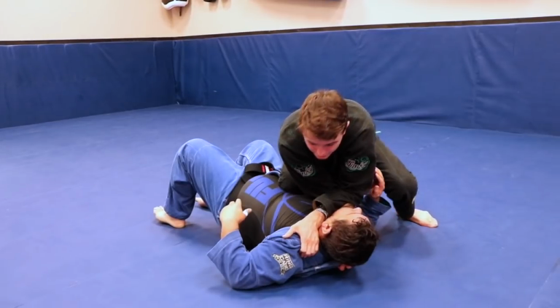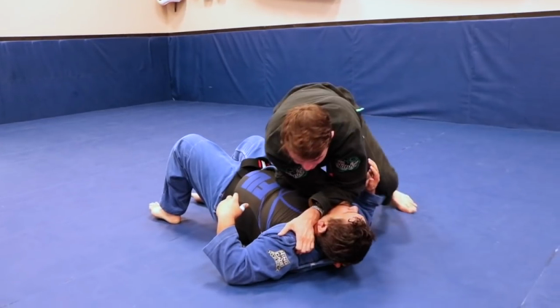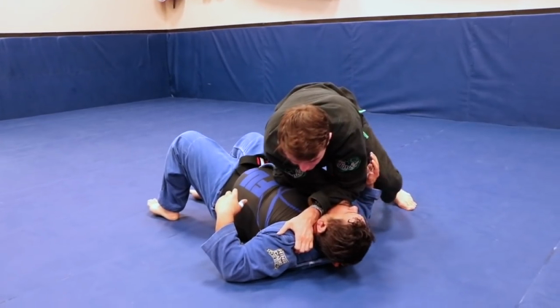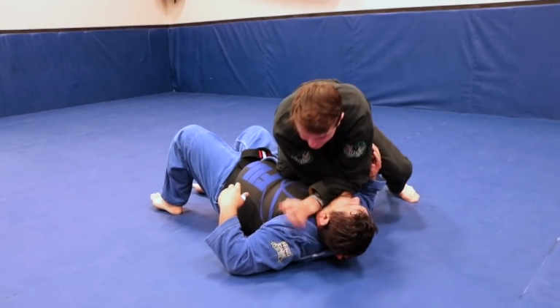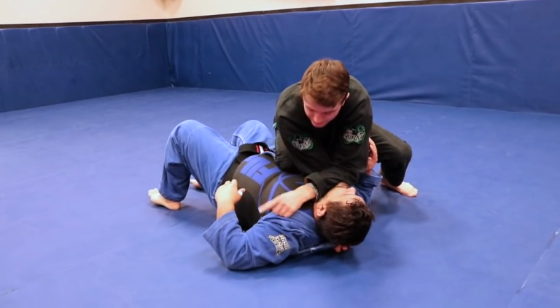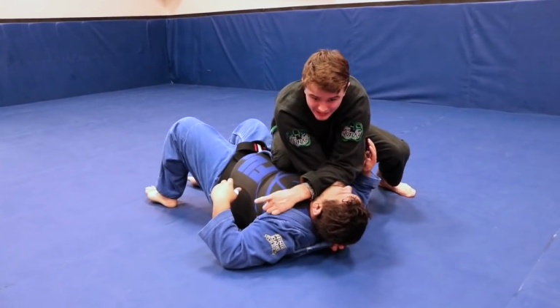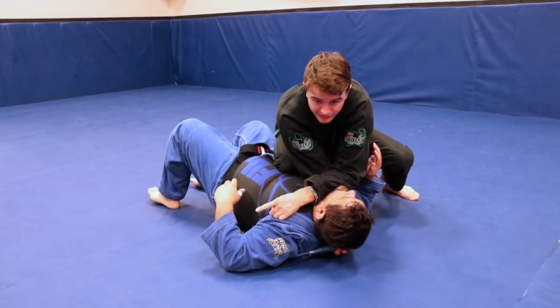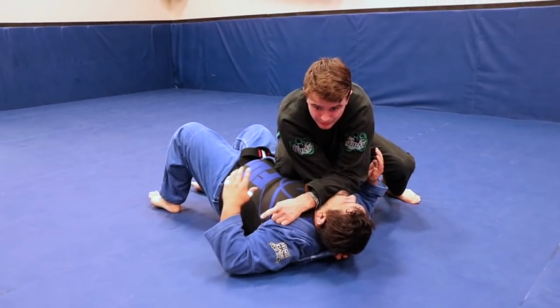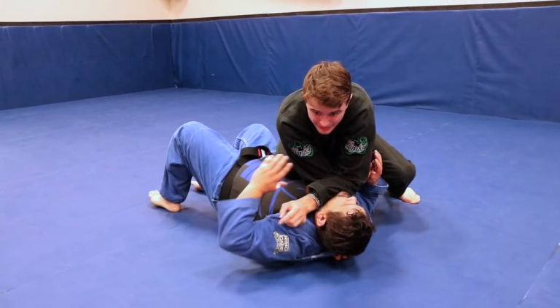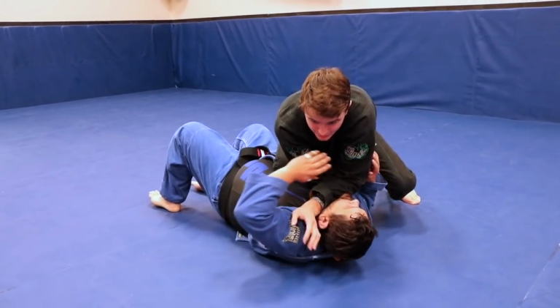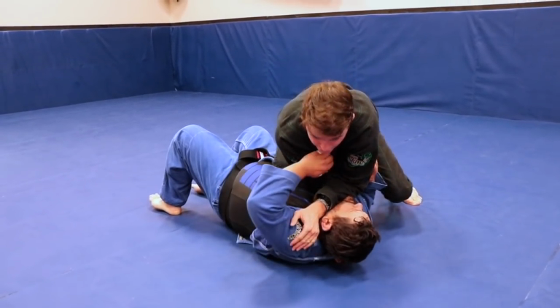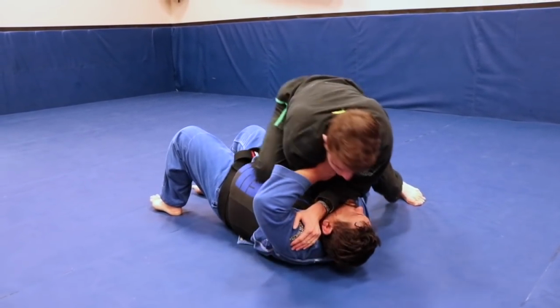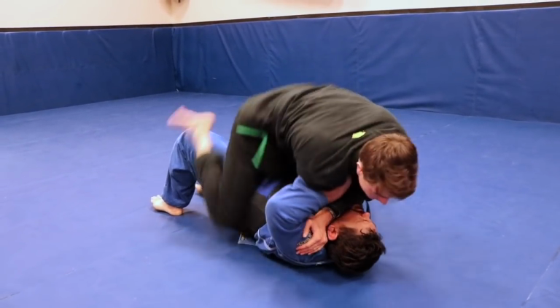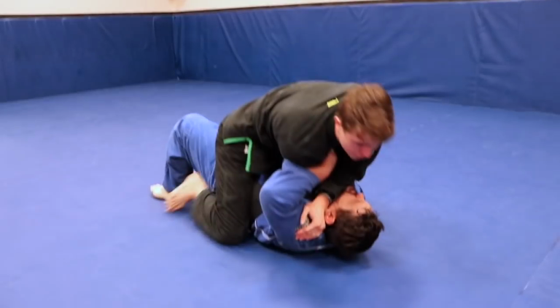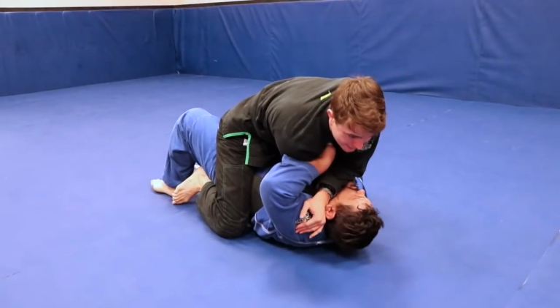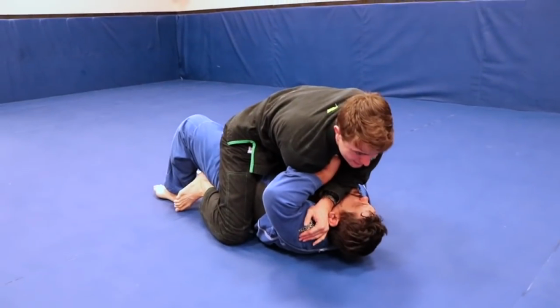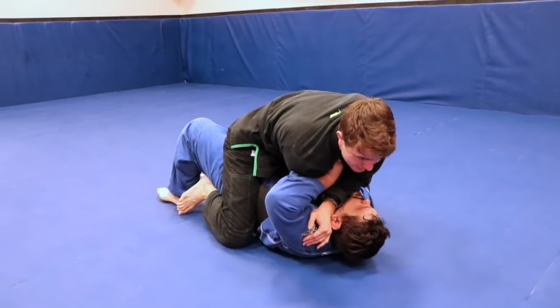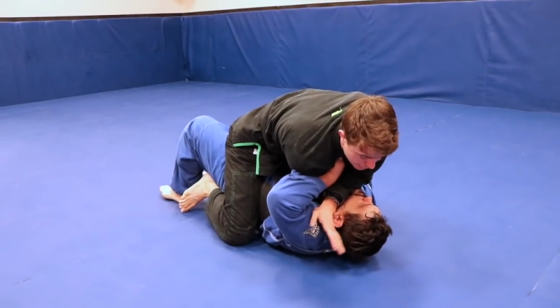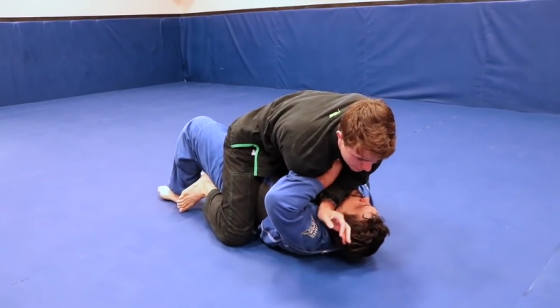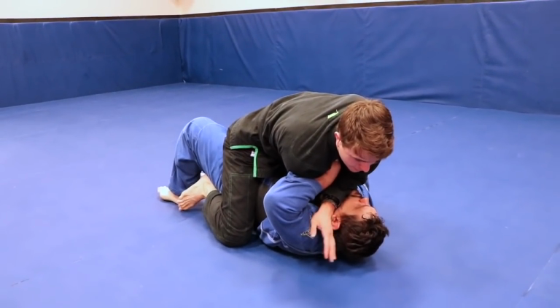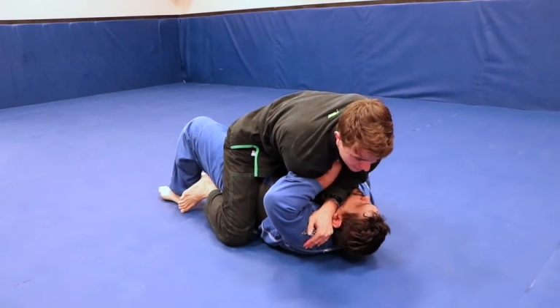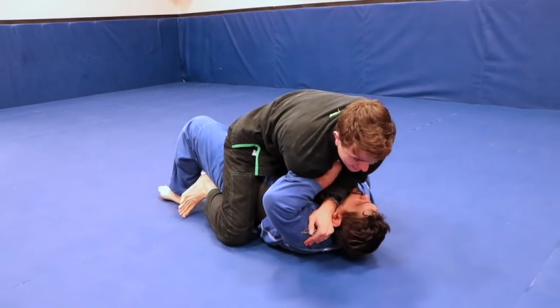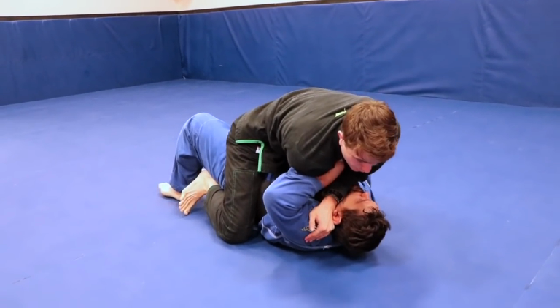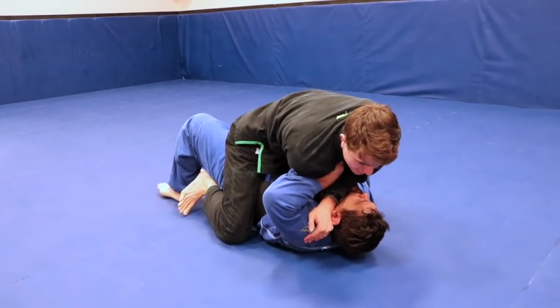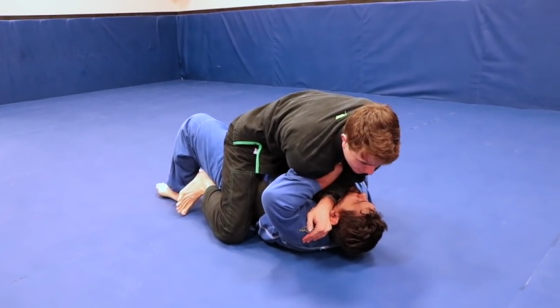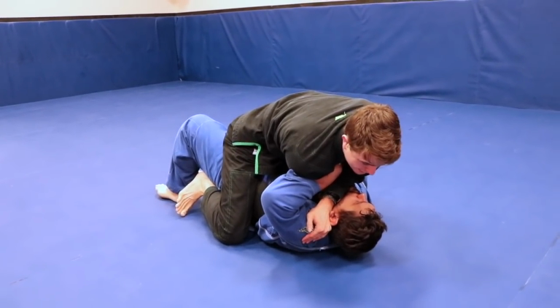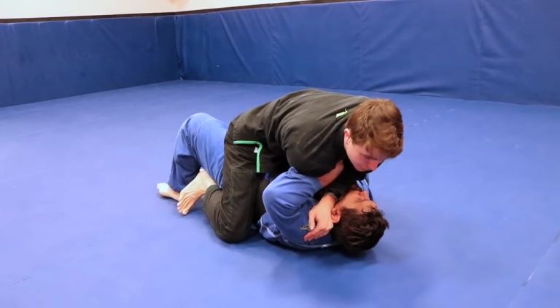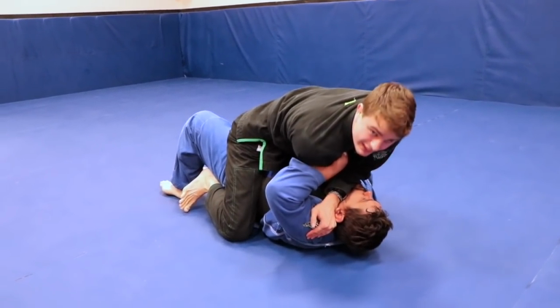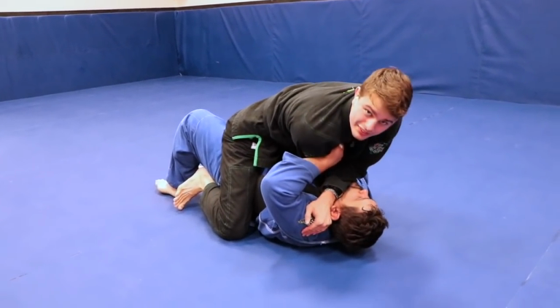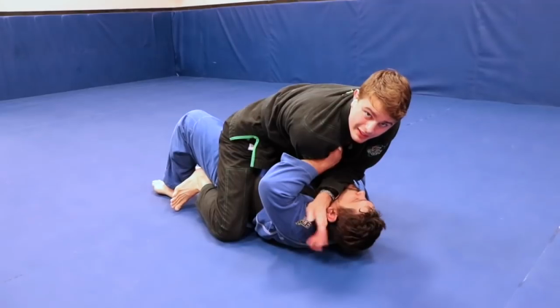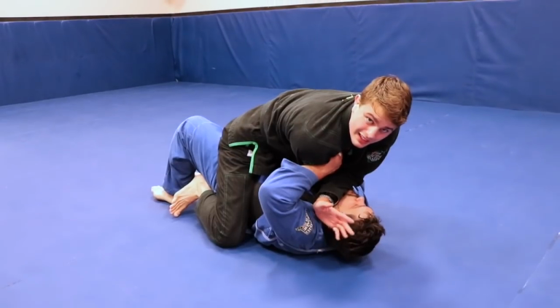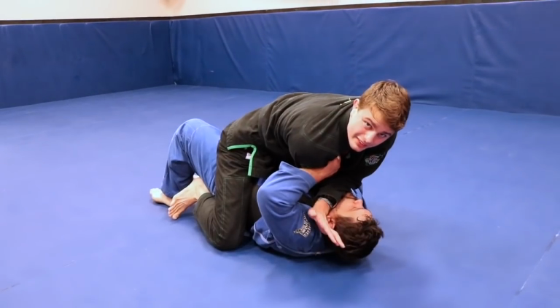If it's just not working and you're pulling down but can't get the finish, a lot of times his hands are going to come up and he'll start to fight — which actually makes it easy to pop to the mount.